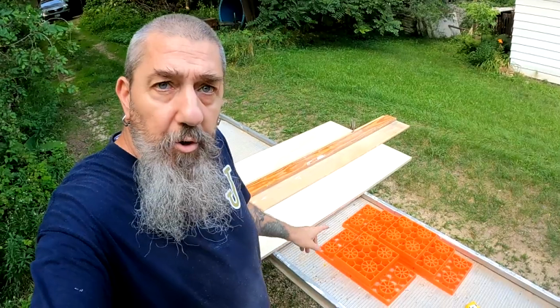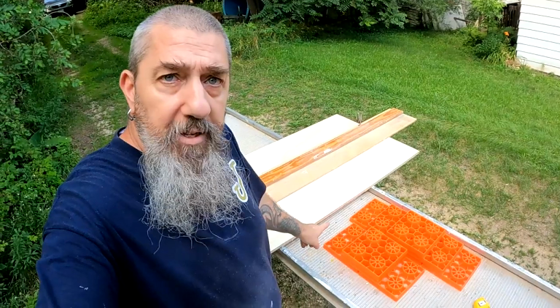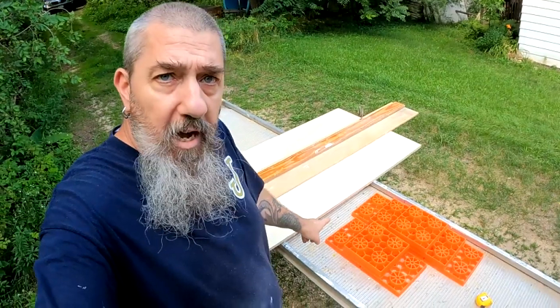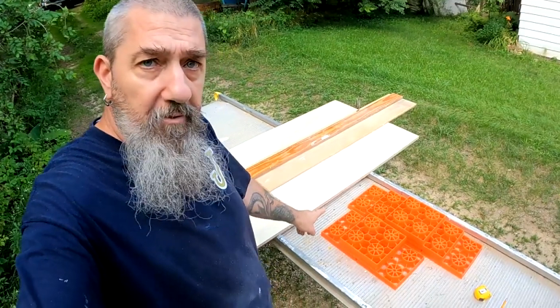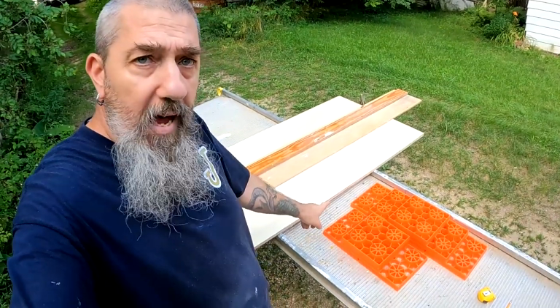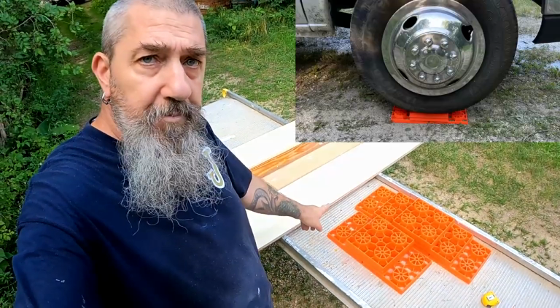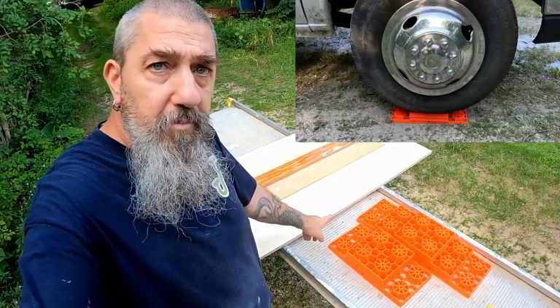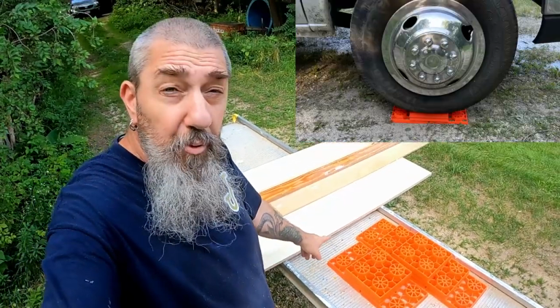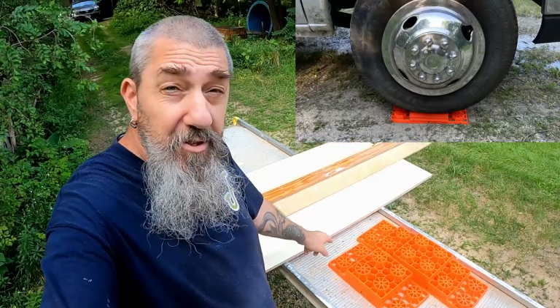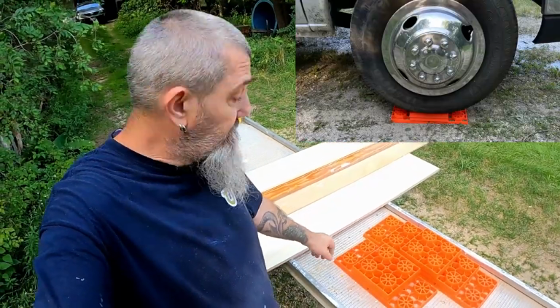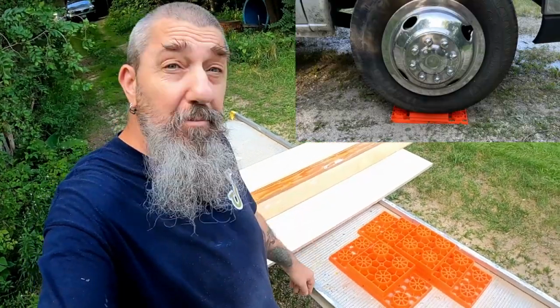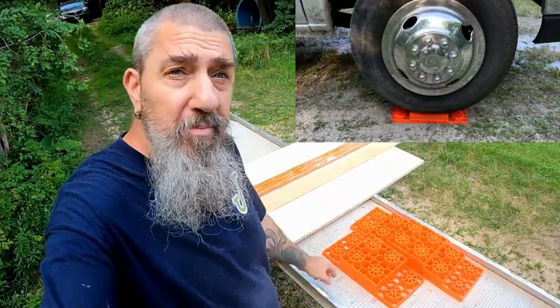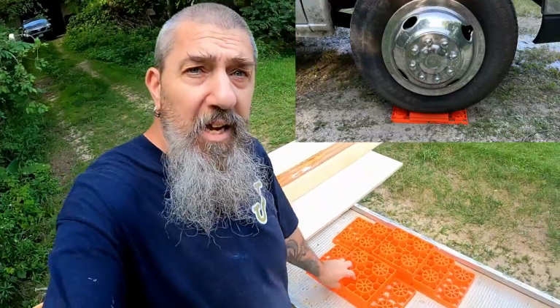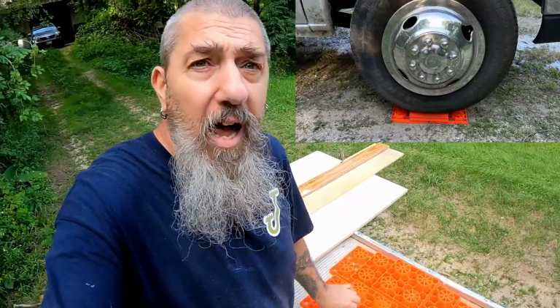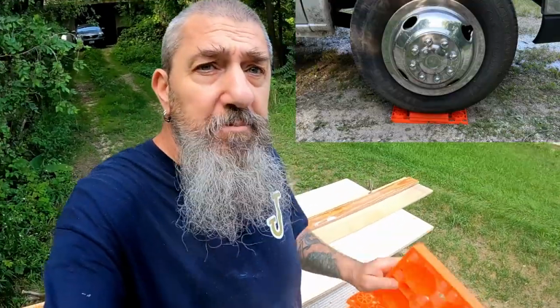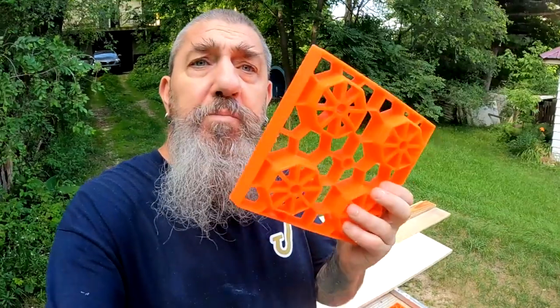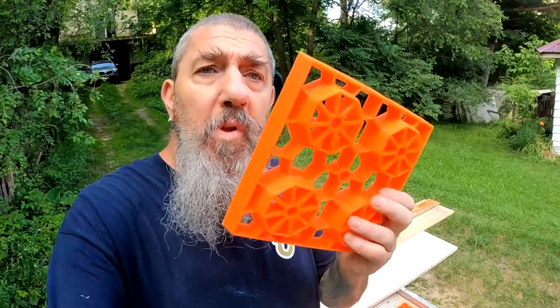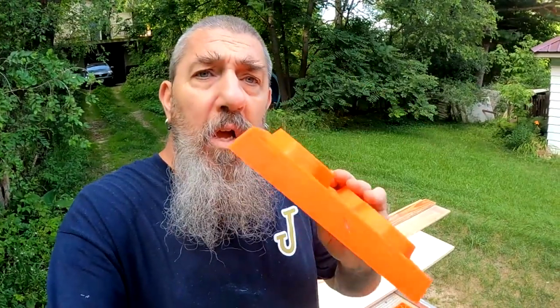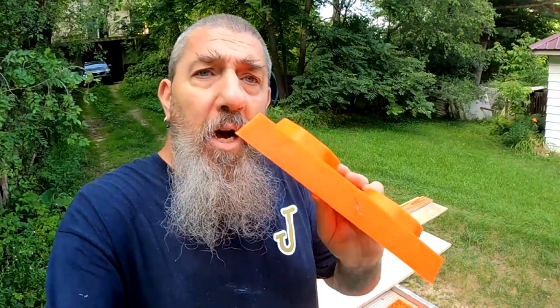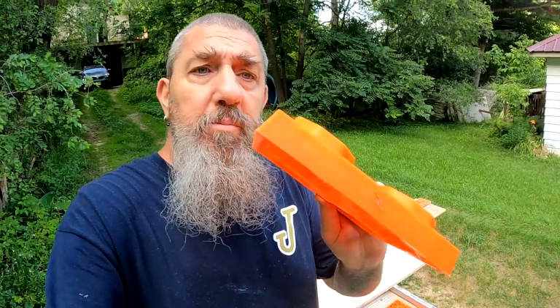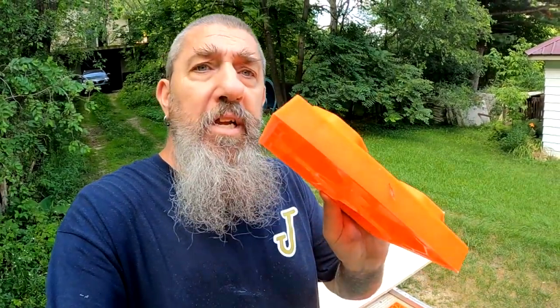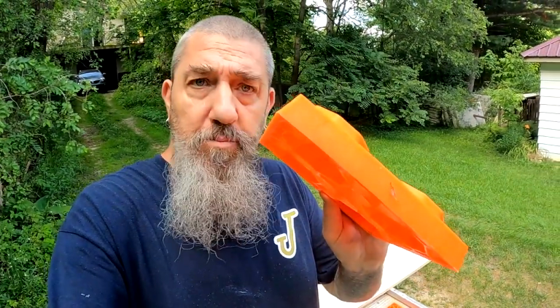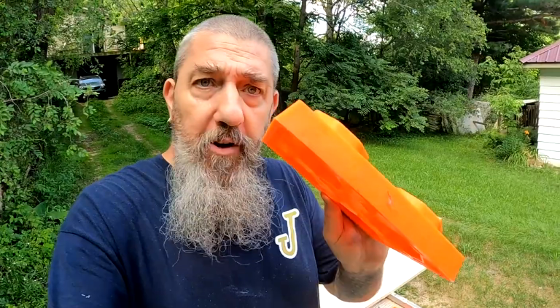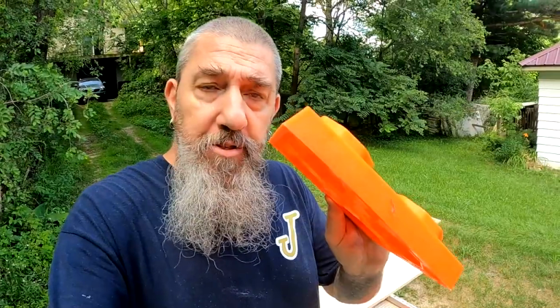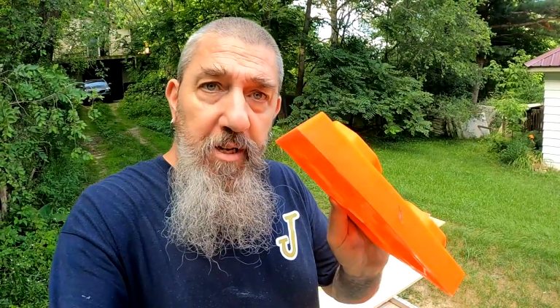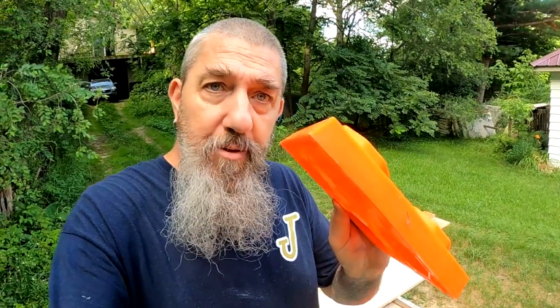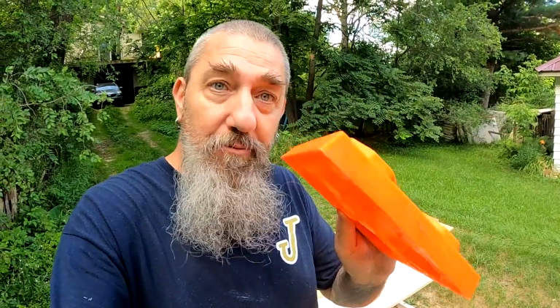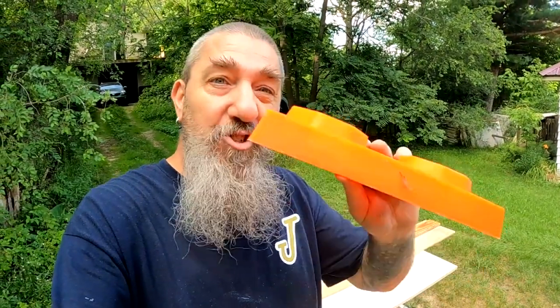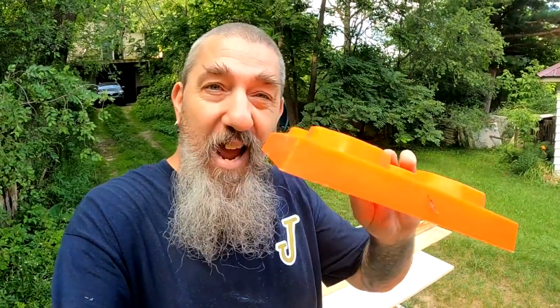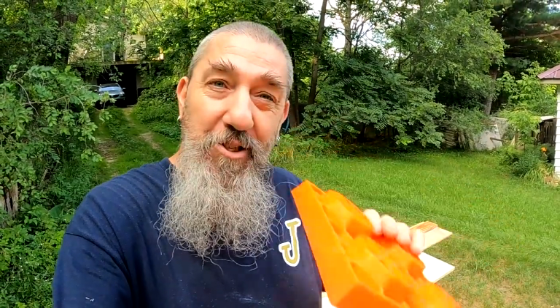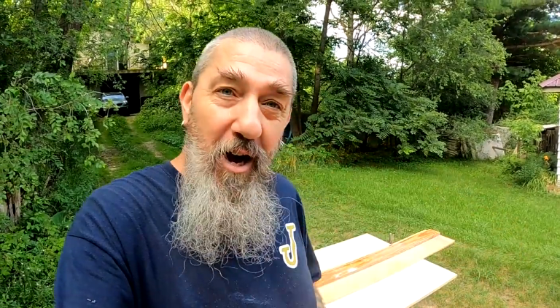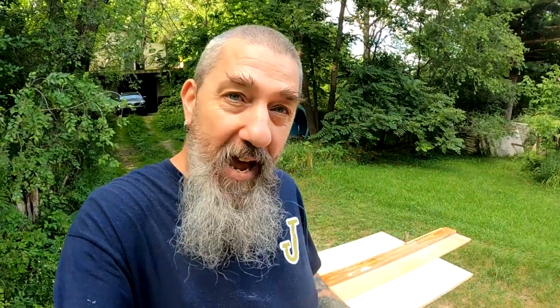So I got these leveling blocks. They're pretty nice — stackable, interlocking, about an inch variation in height, roughly an inch to an inch and a half, depending on how they're stacked.